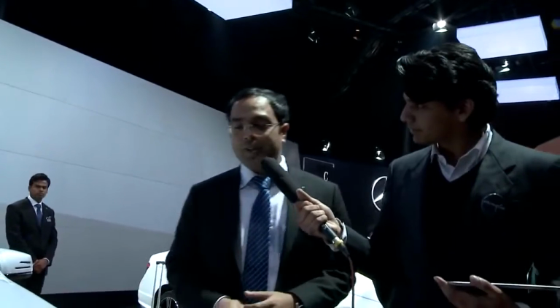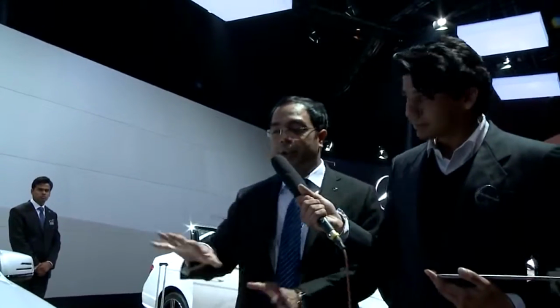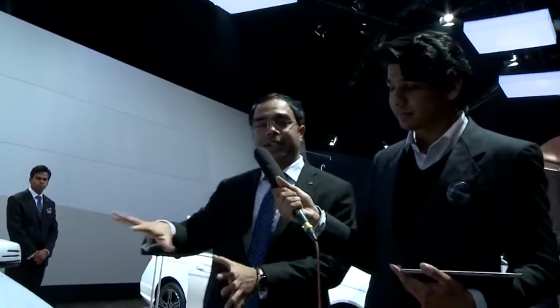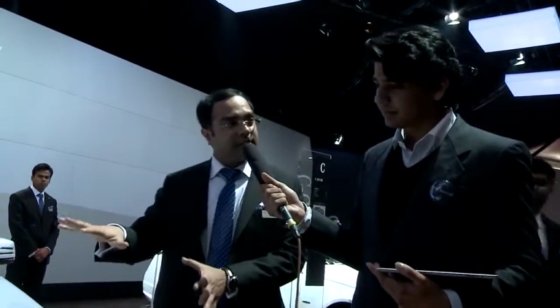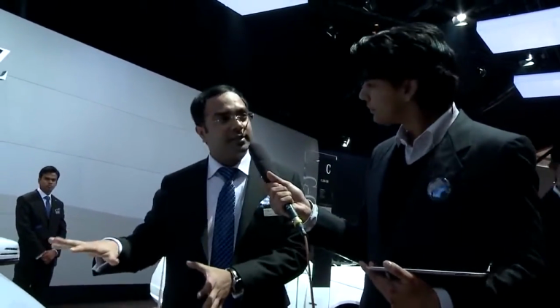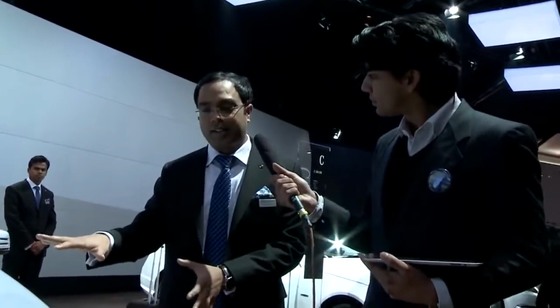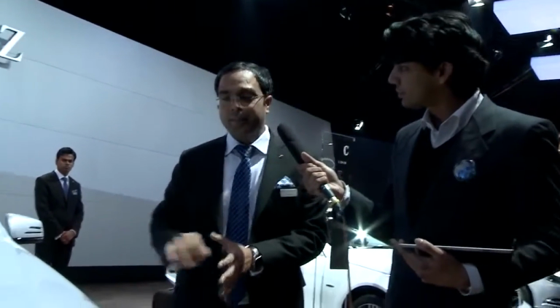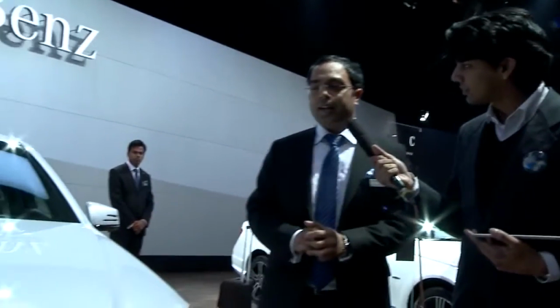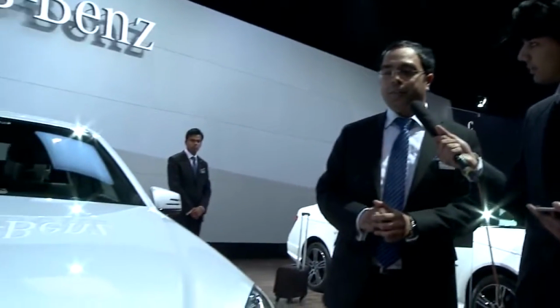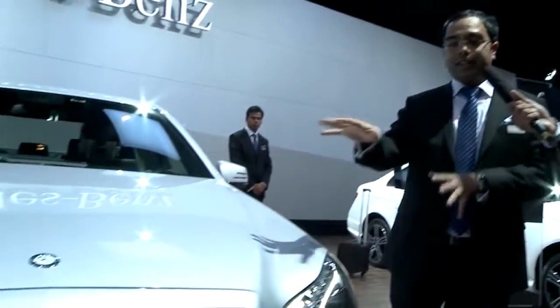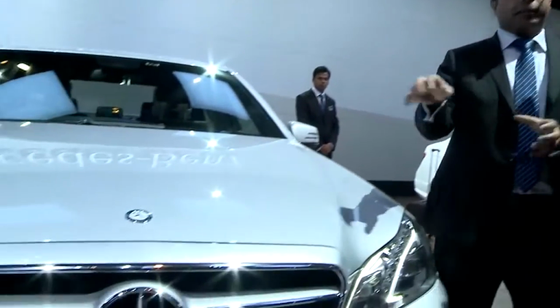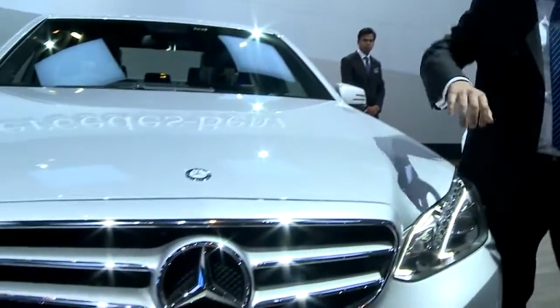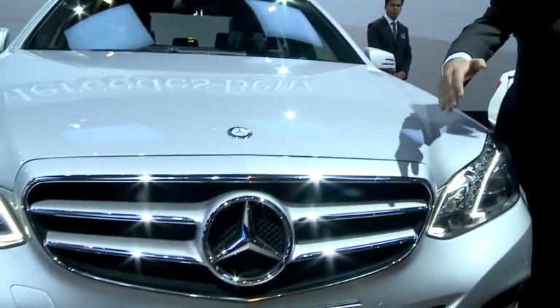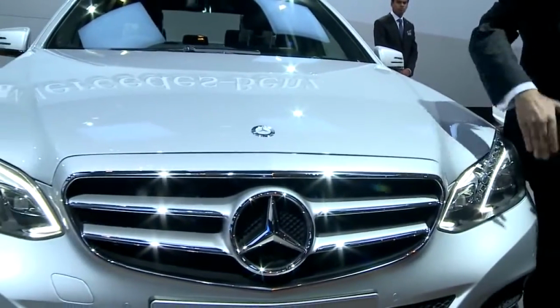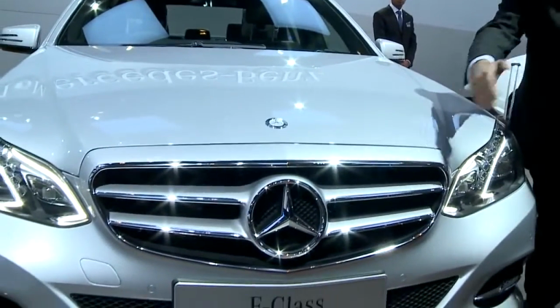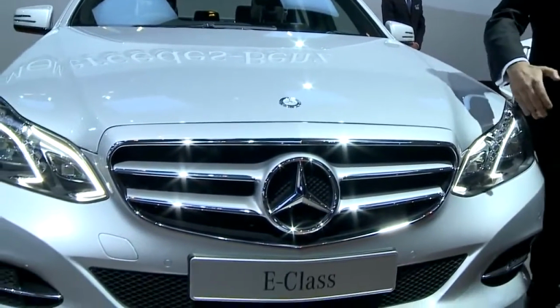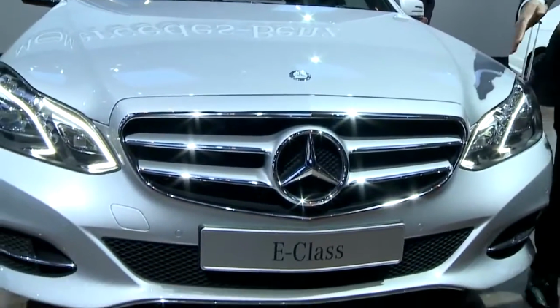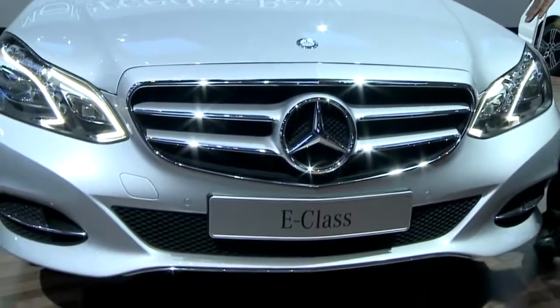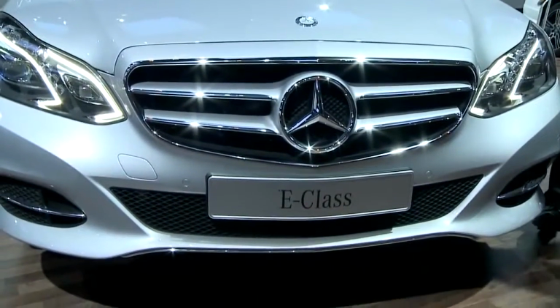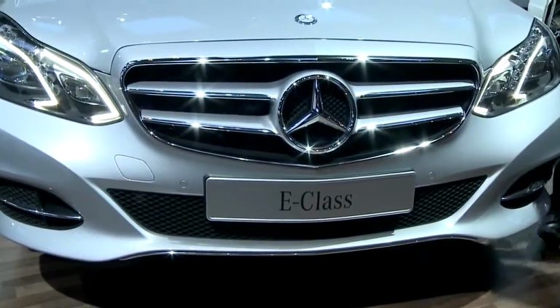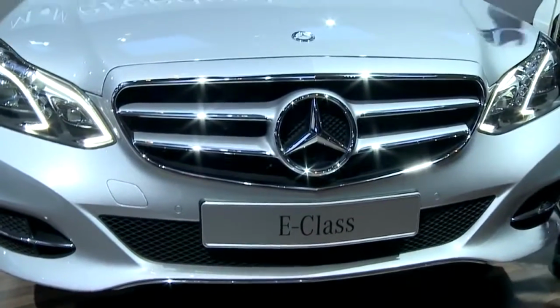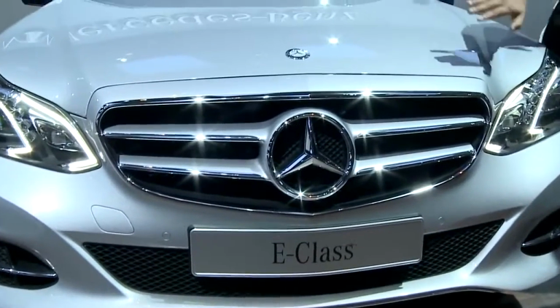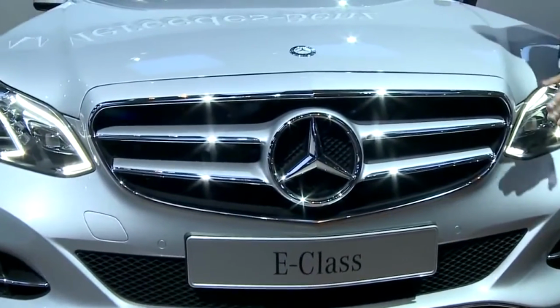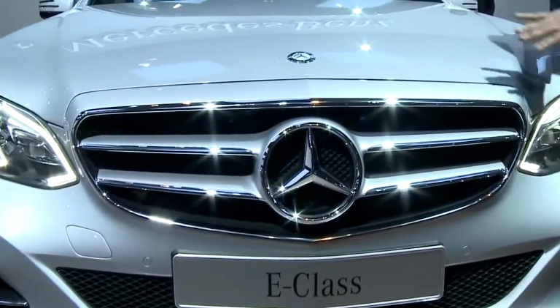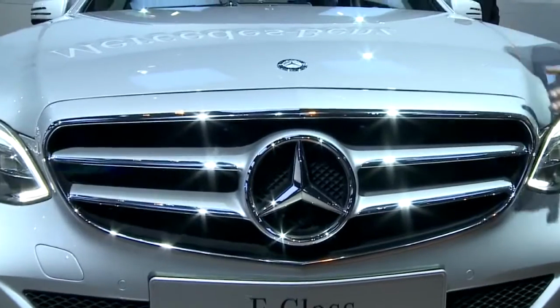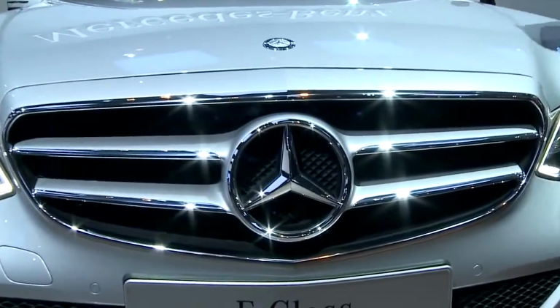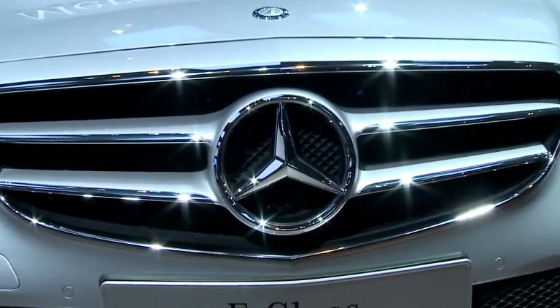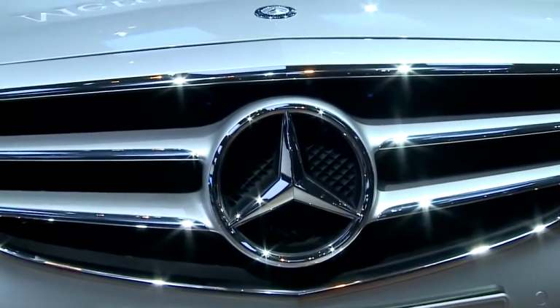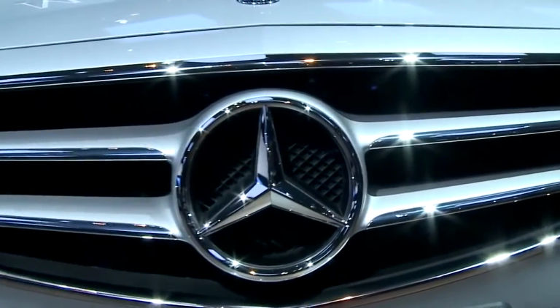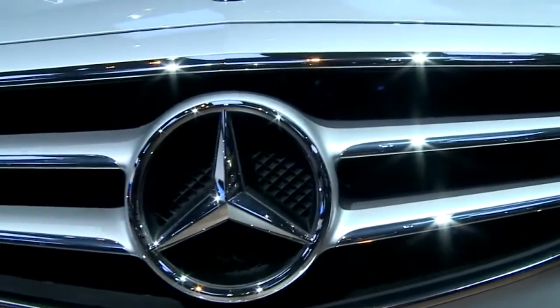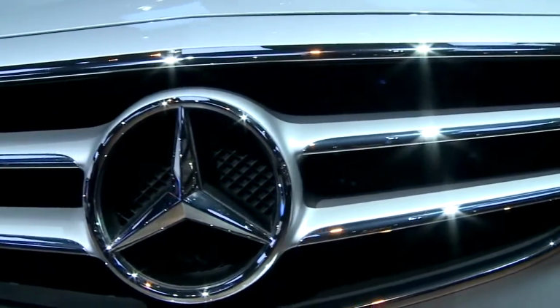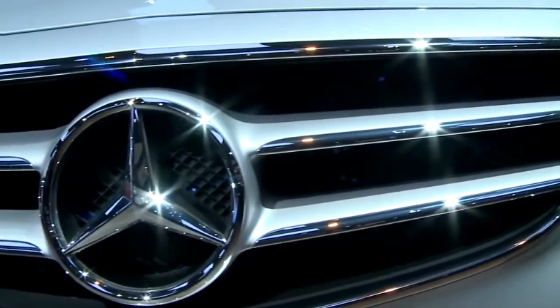You see the new design of this car. The earlier design had two separate parts of the headlamps. Now you have one integrated part. You also have a beautiful front grille, which has an integrated star.